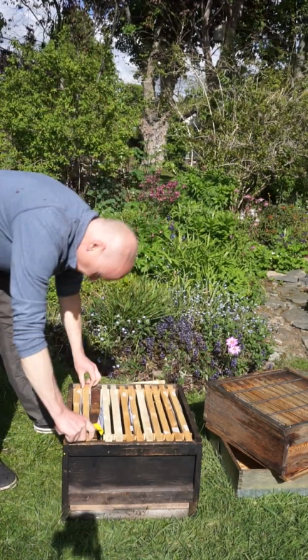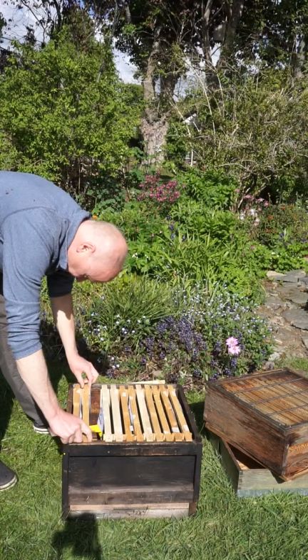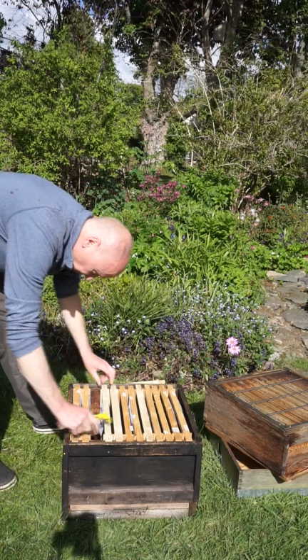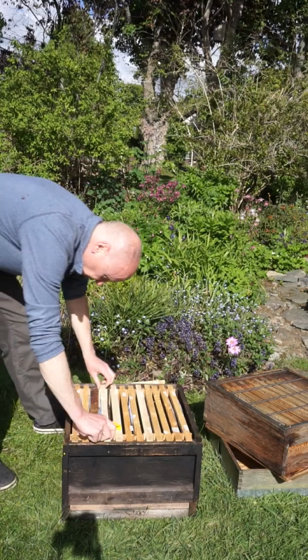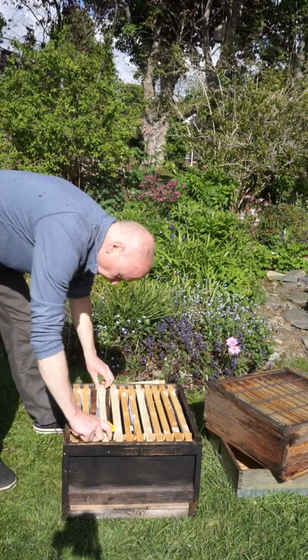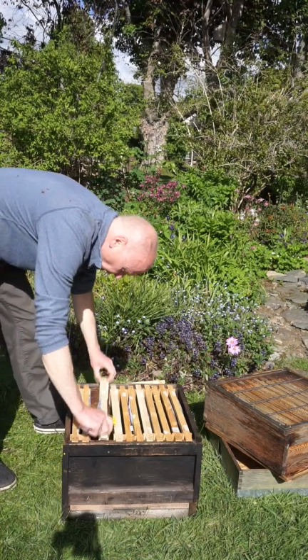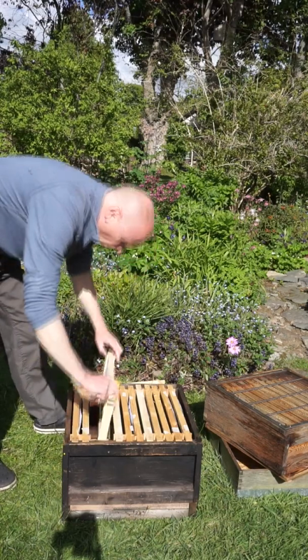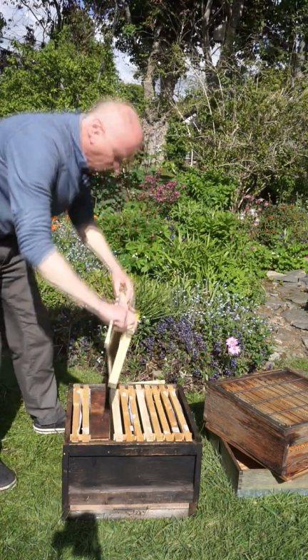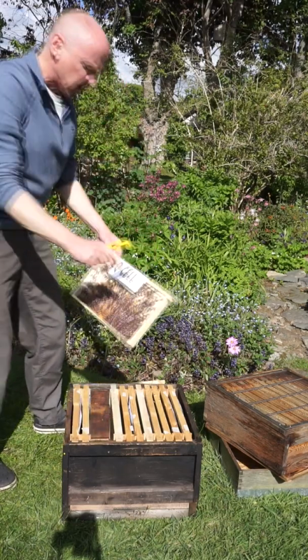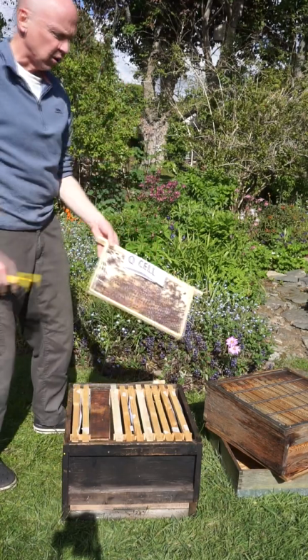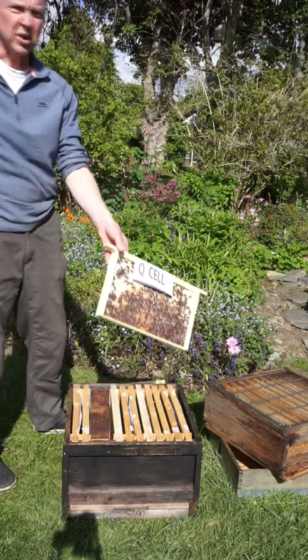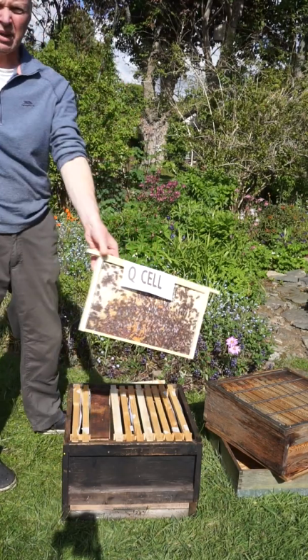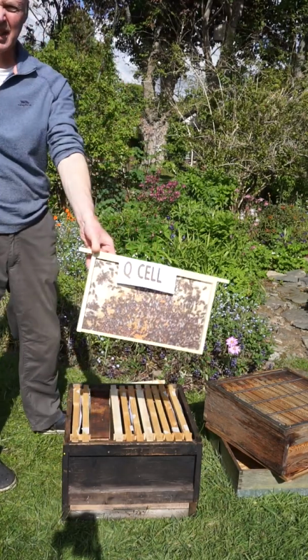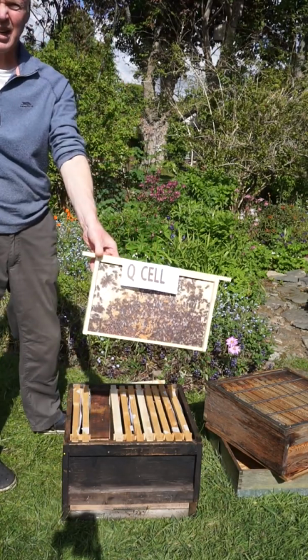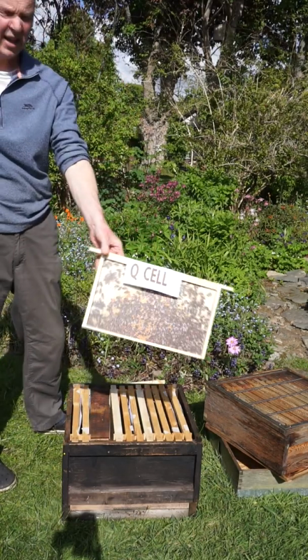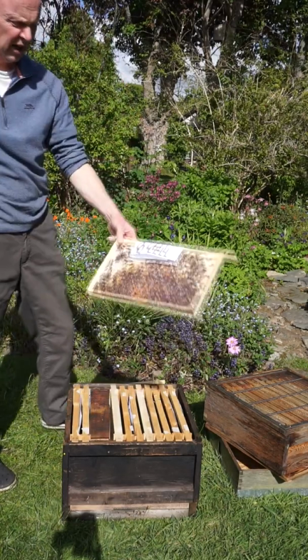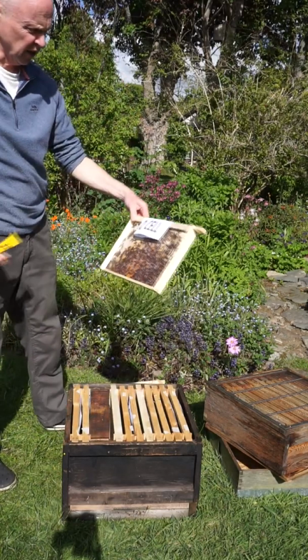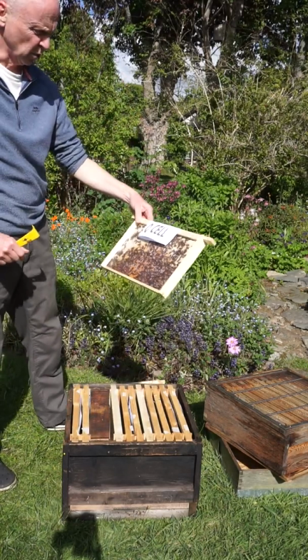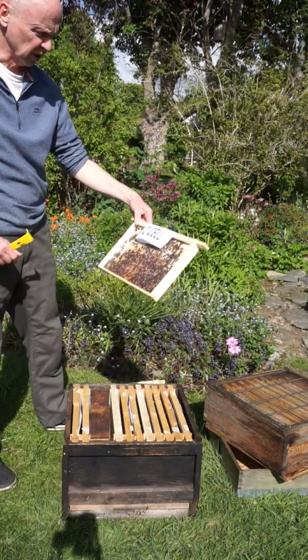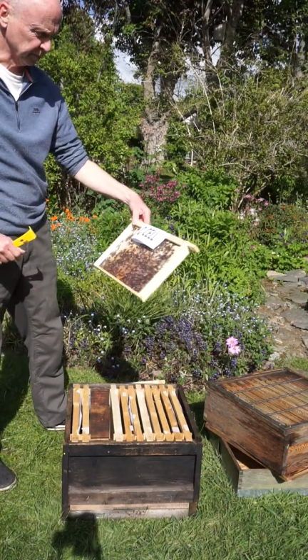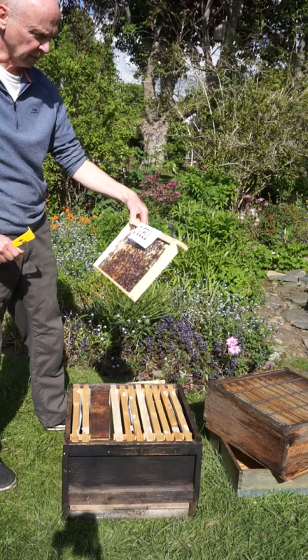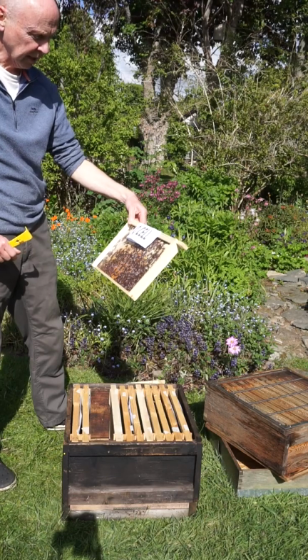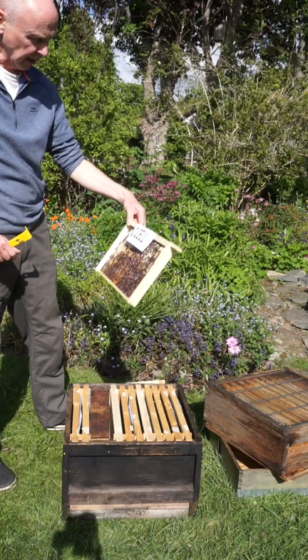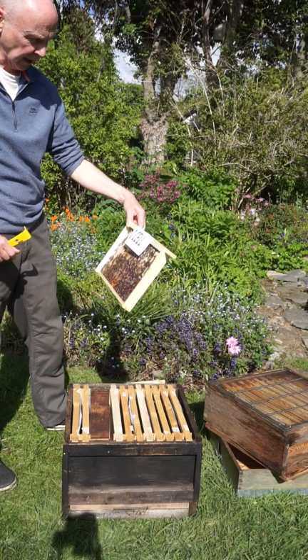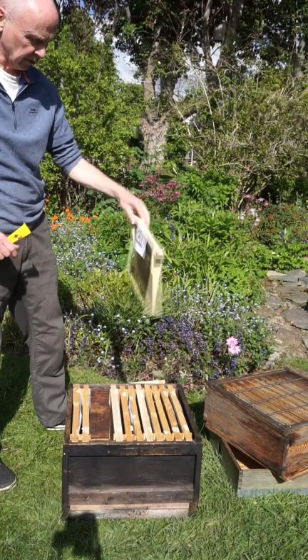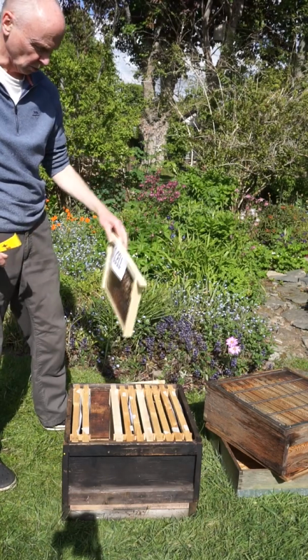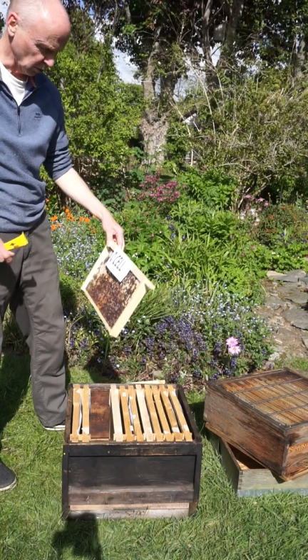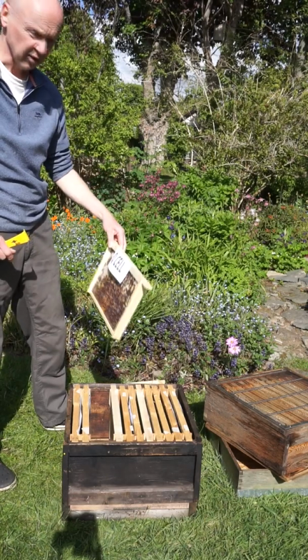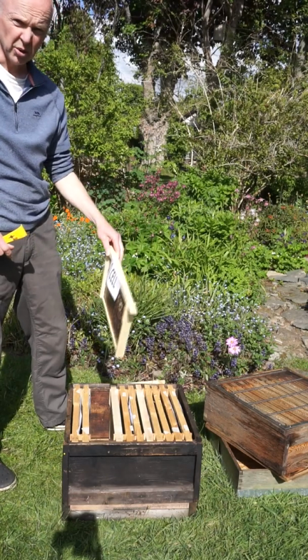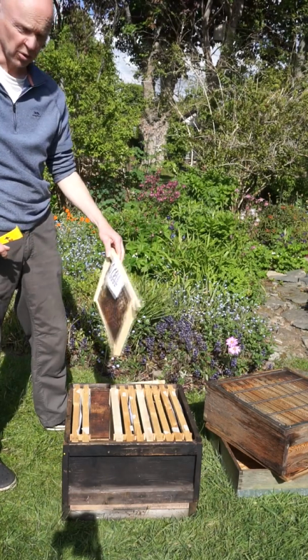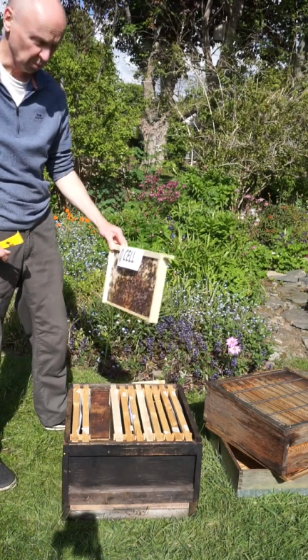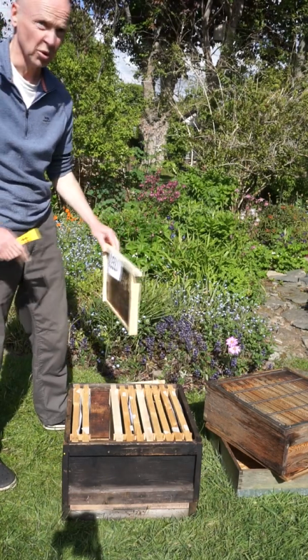Just as we suspected, here's a queen cell. So we're going to have to do our swarm control.